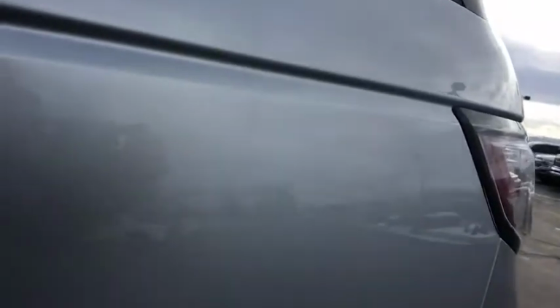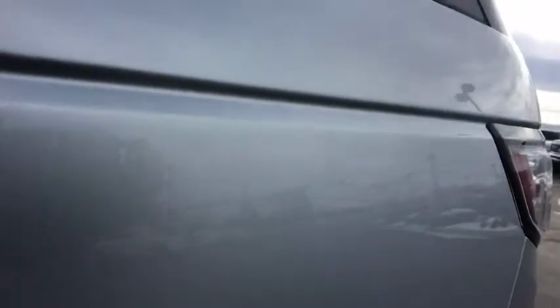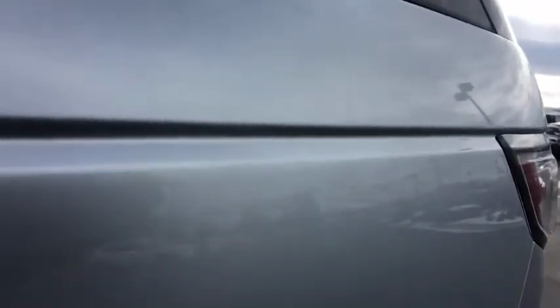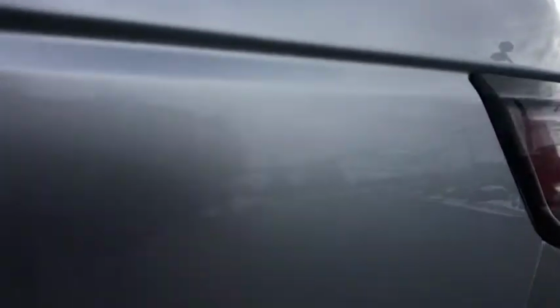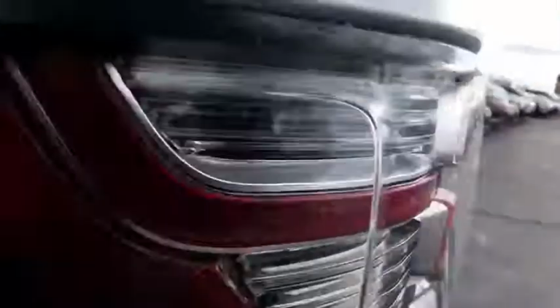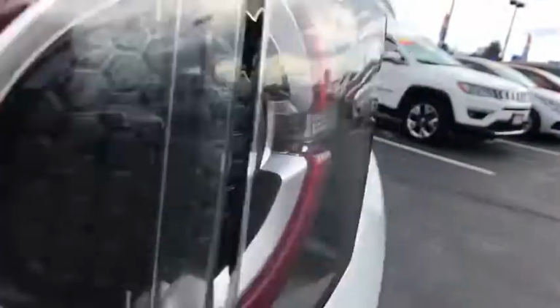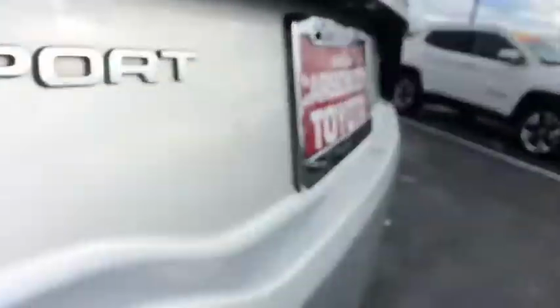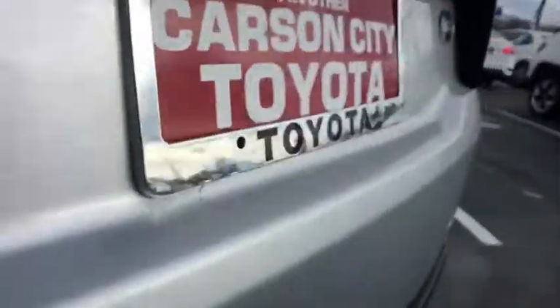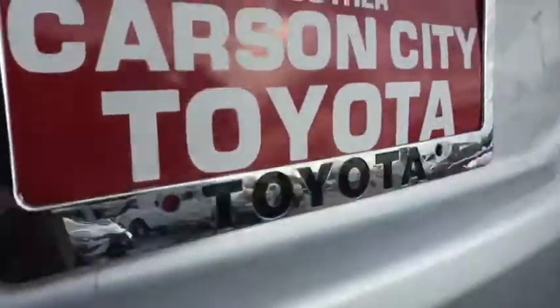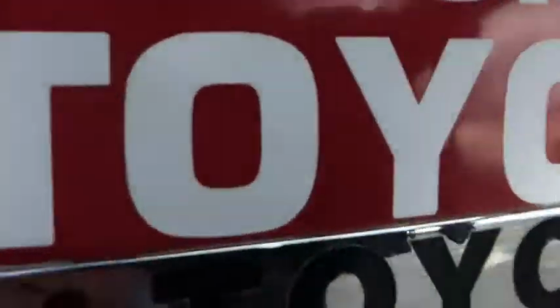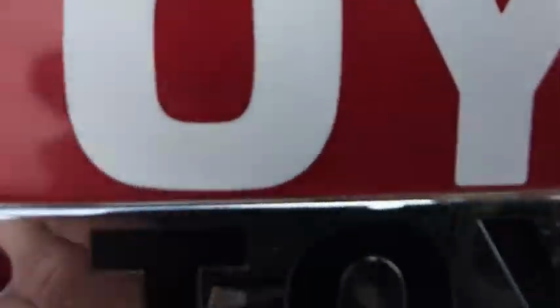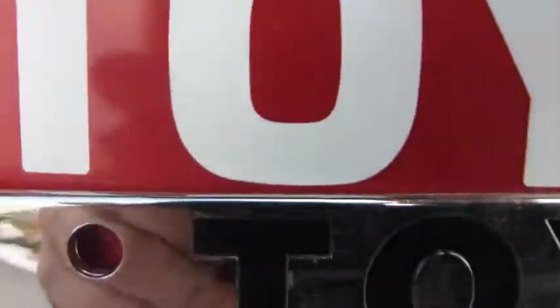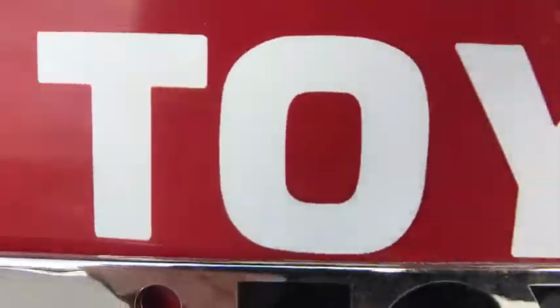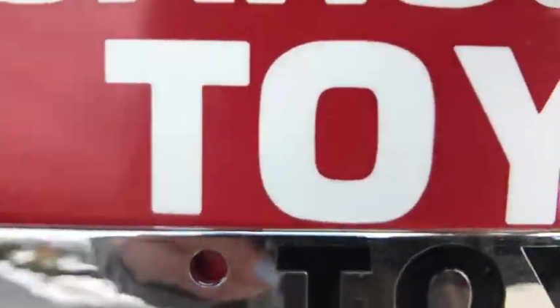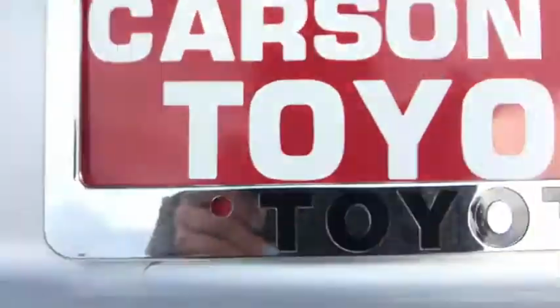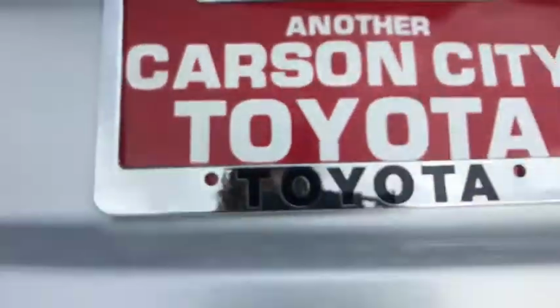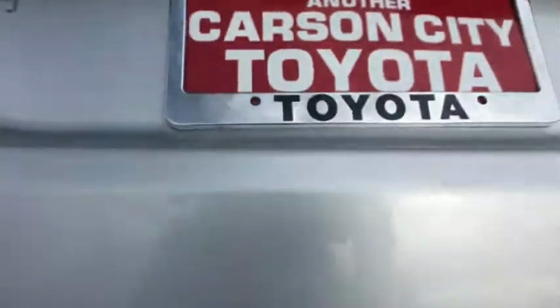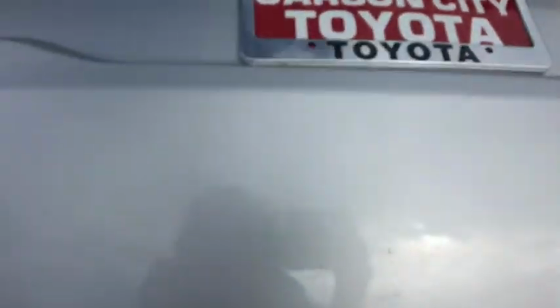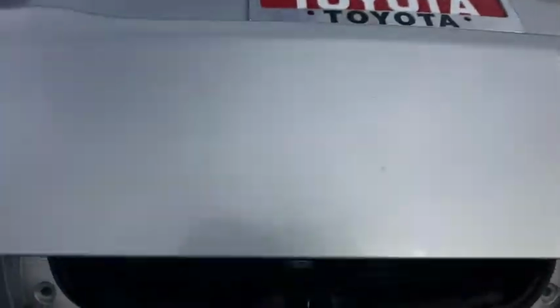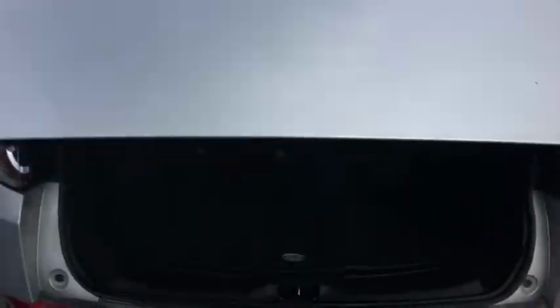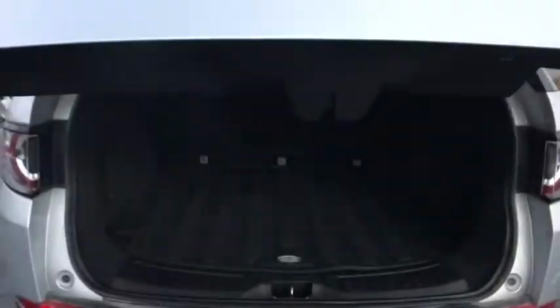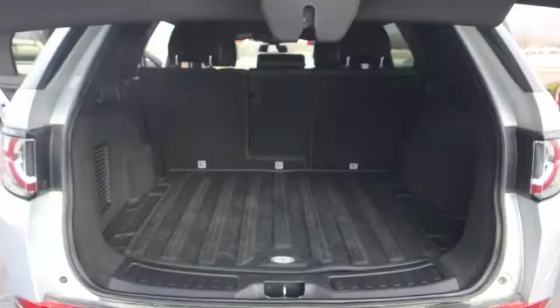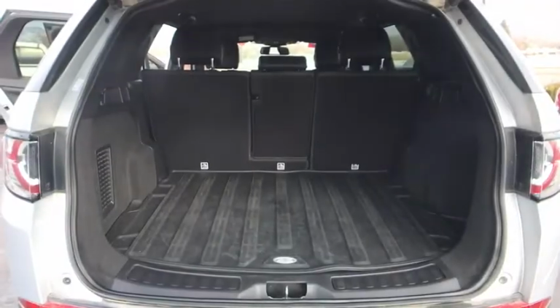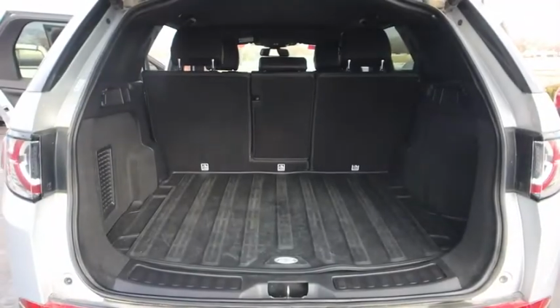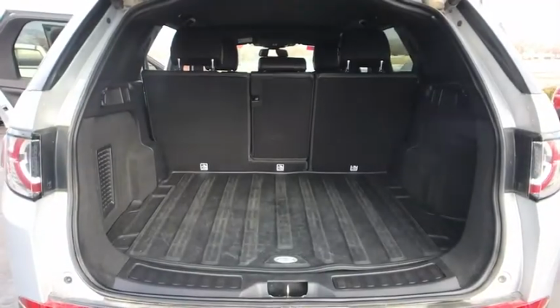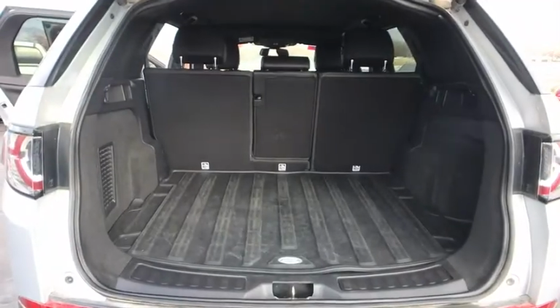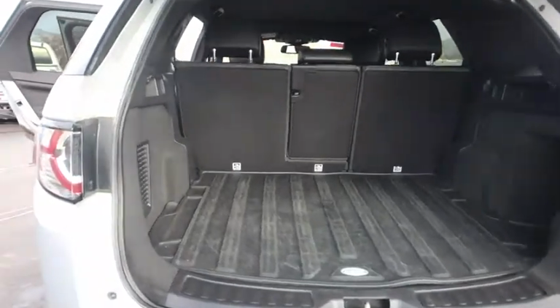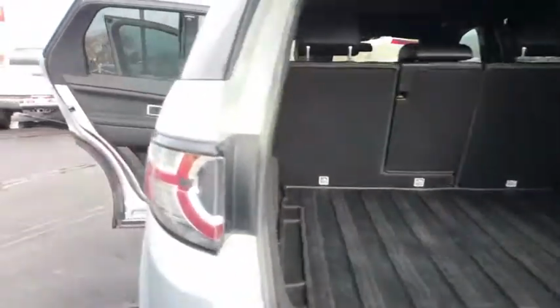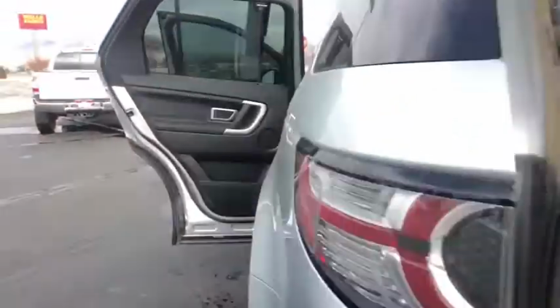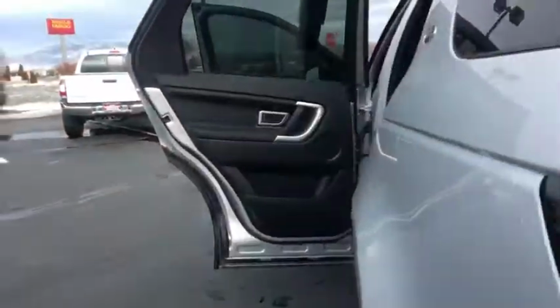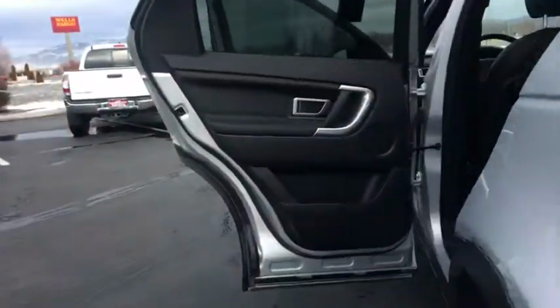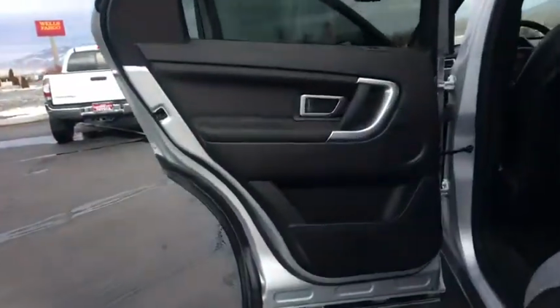Cargo cover, push-button start, tinted glass, body color door handles, rear fog light, rear stabilizer bar, engine immobilizer. Come take a test drive today.